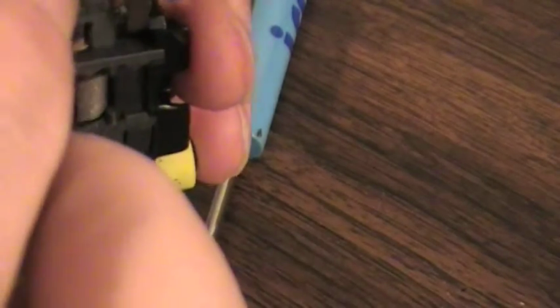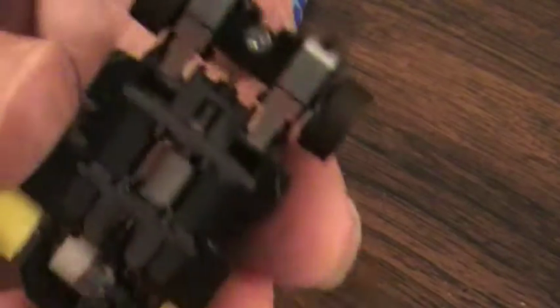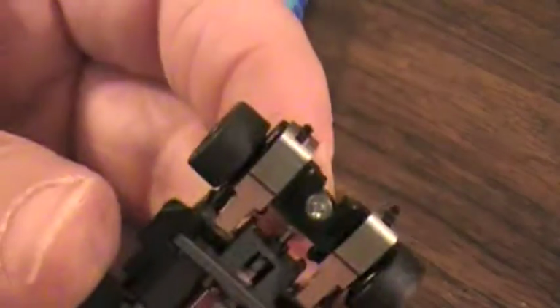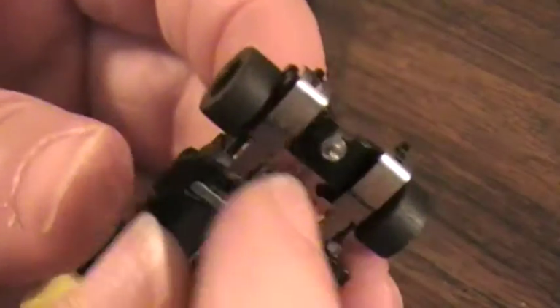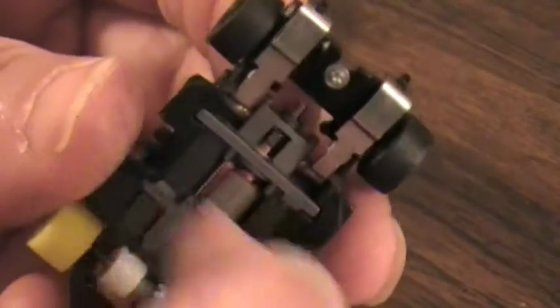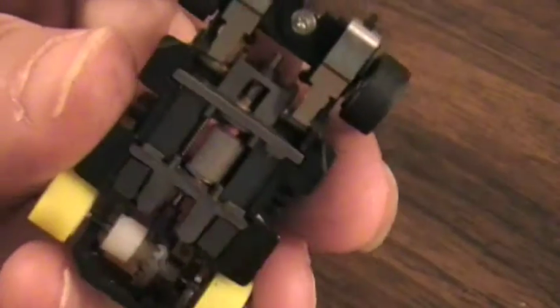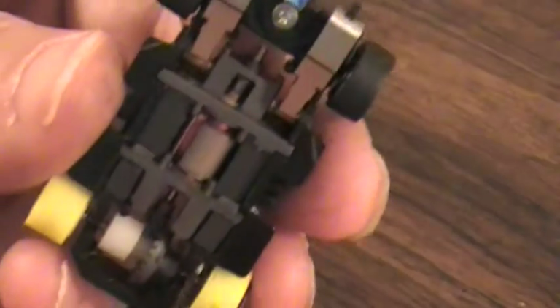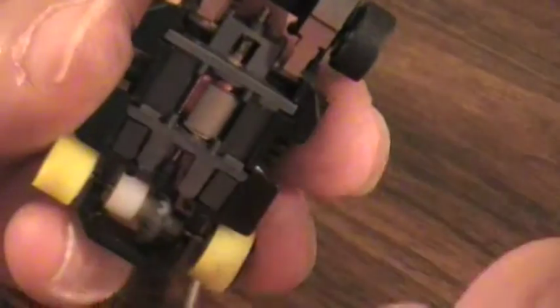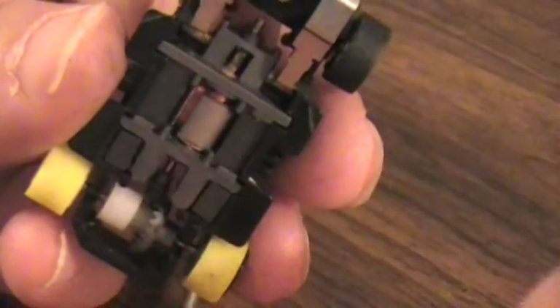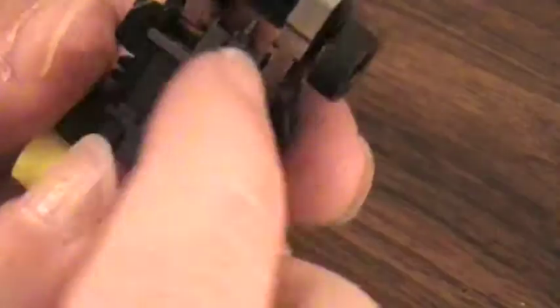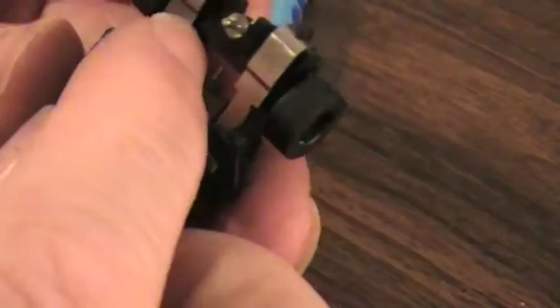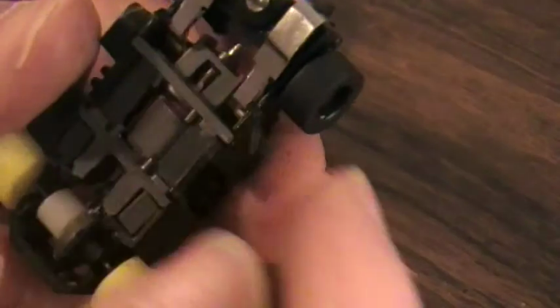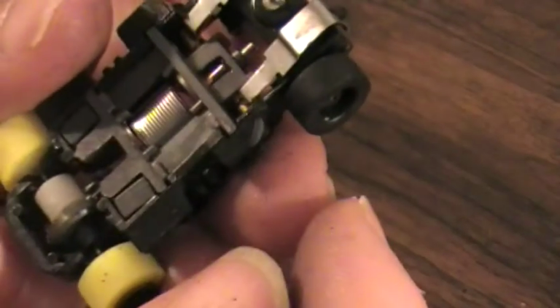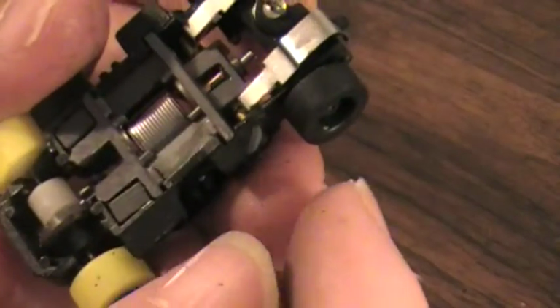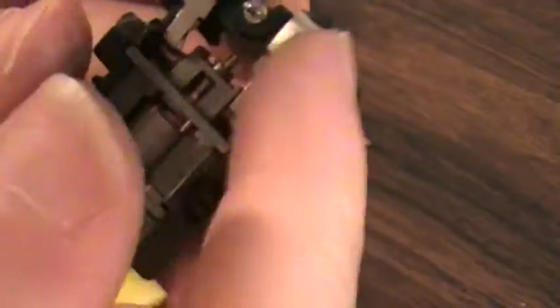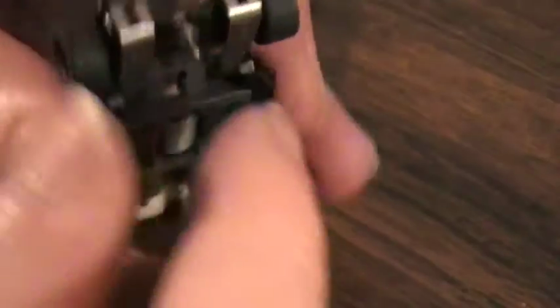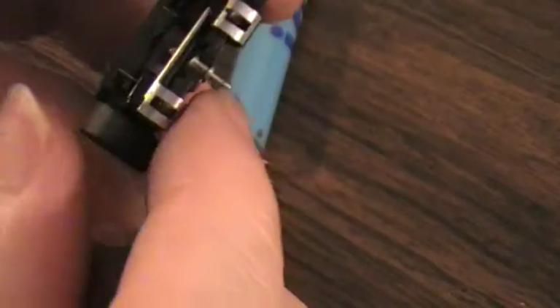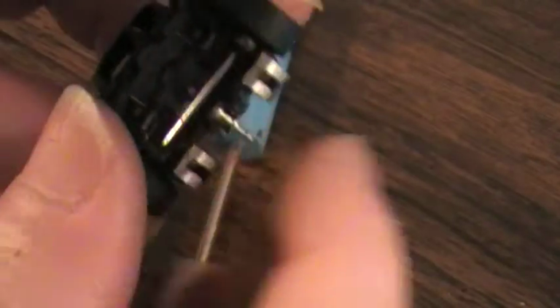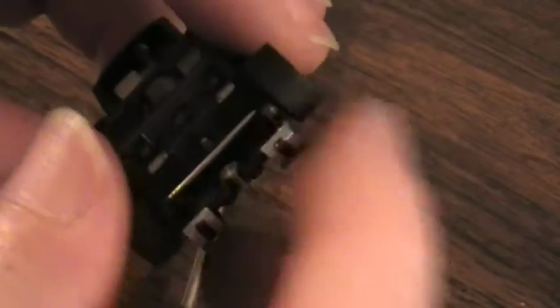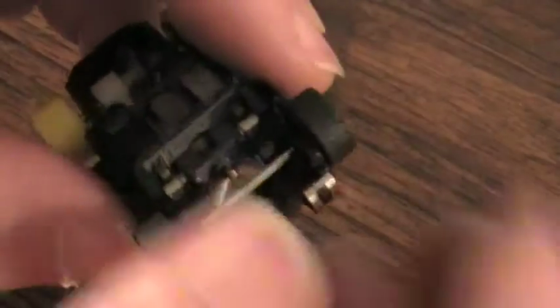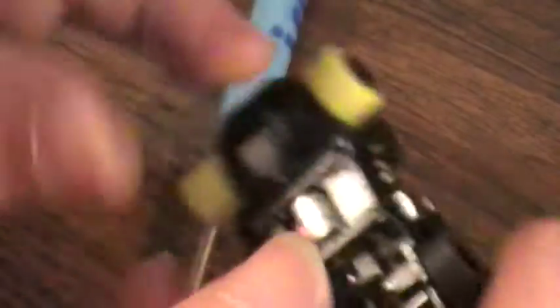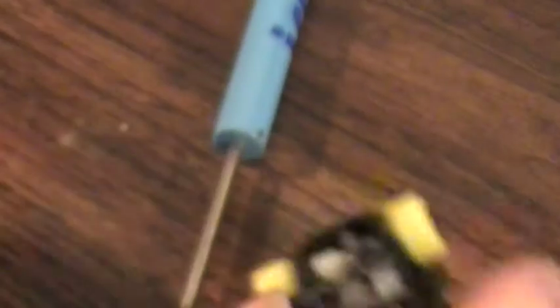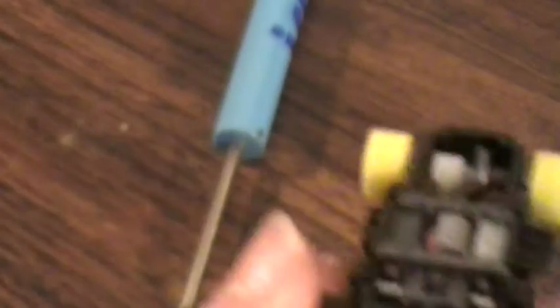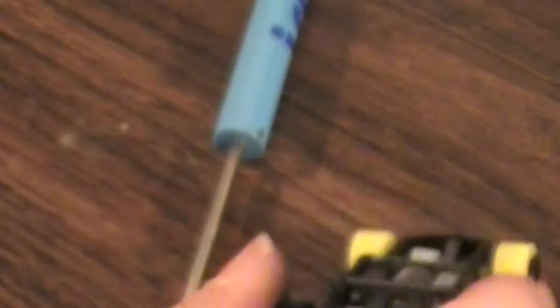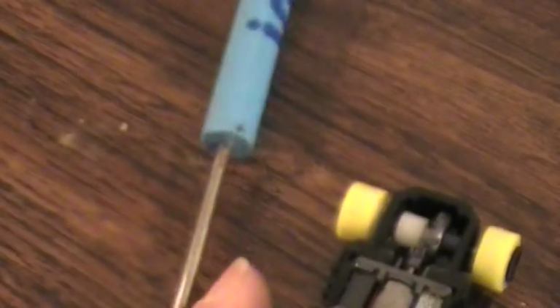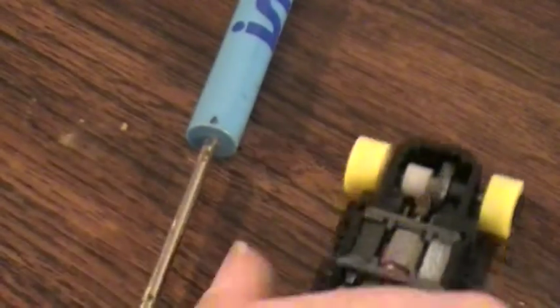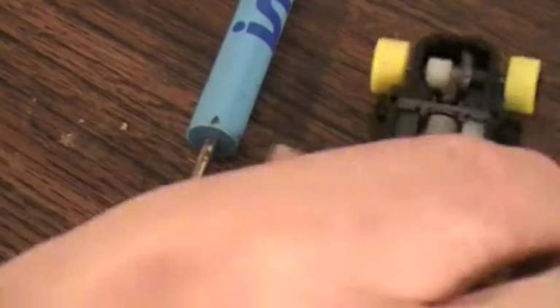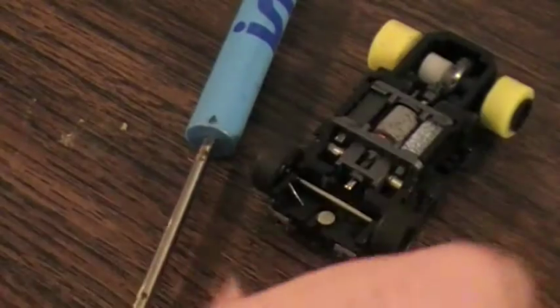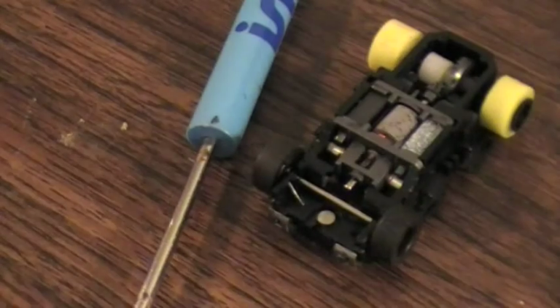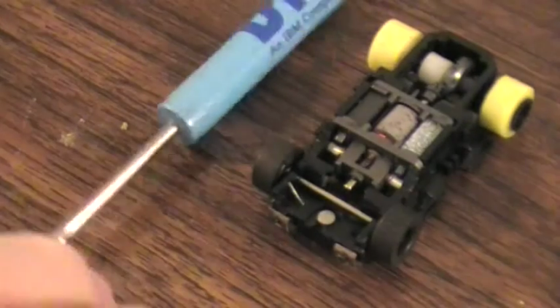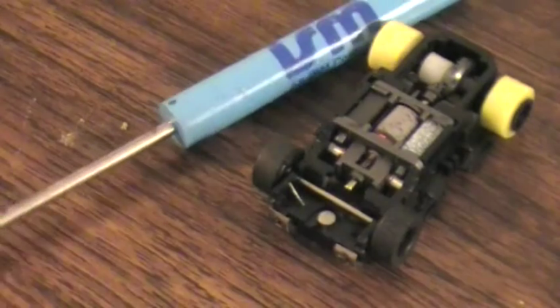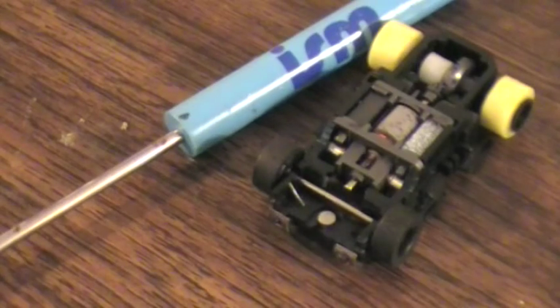That one did work — I was able to take the shoe around and grab the spring and just pop it on. That's there and that's ready to go. Body on and you're off and running to the races.